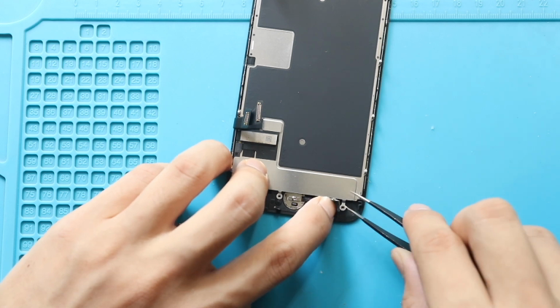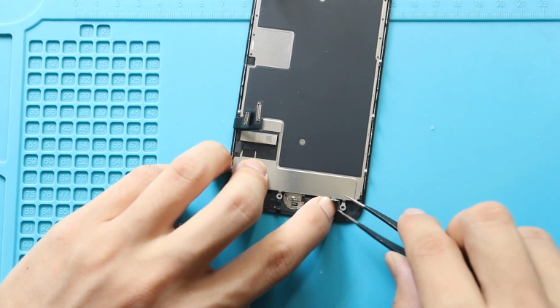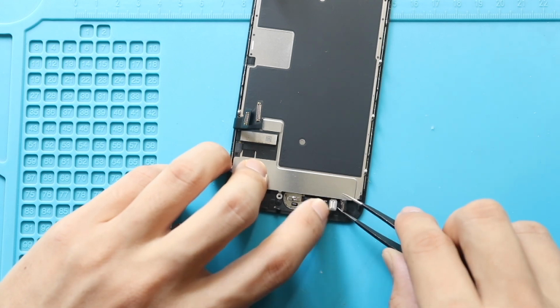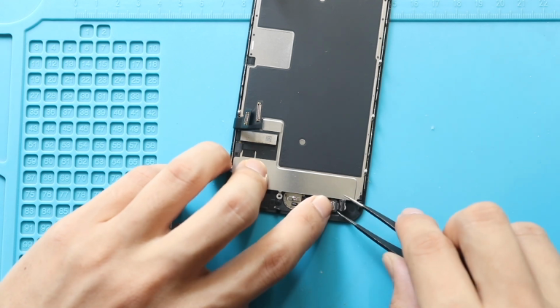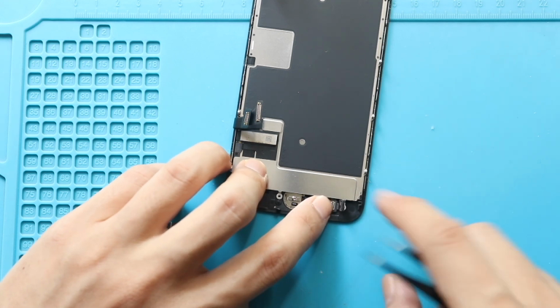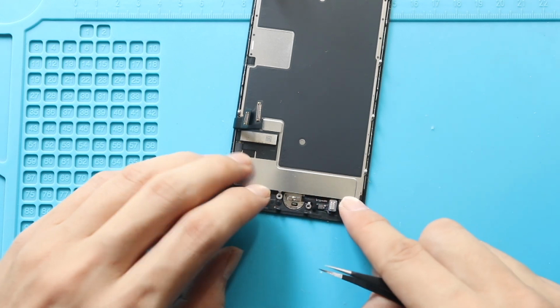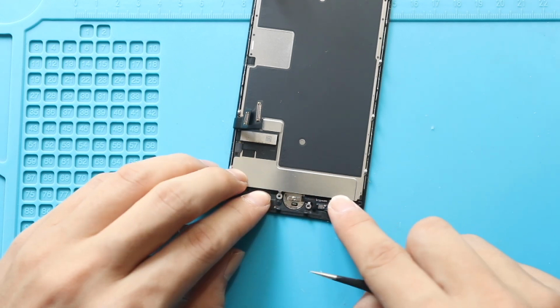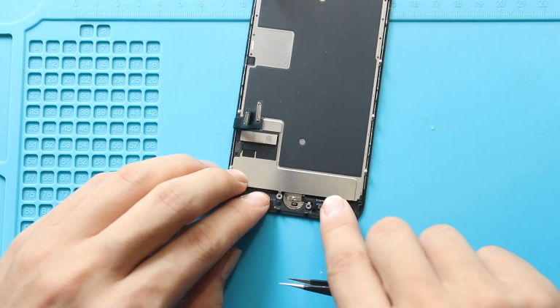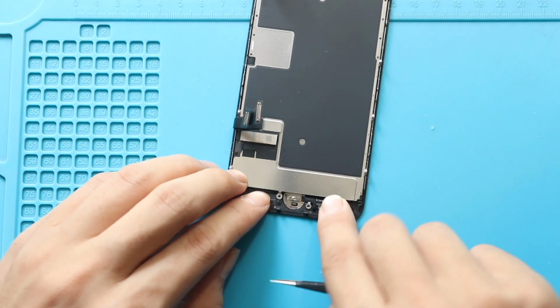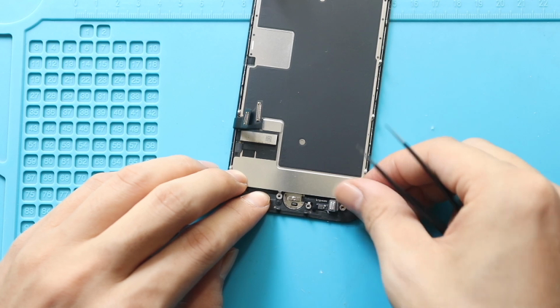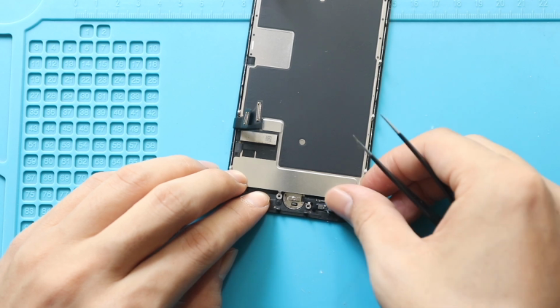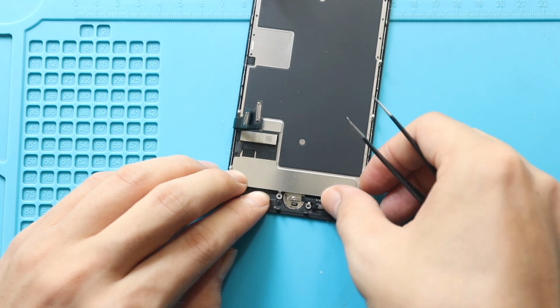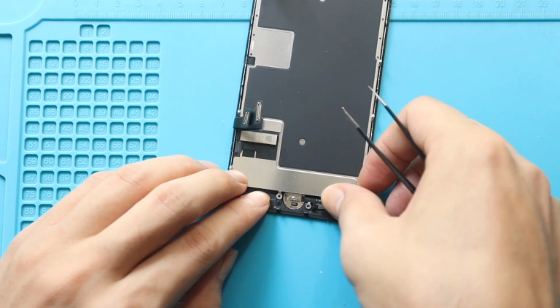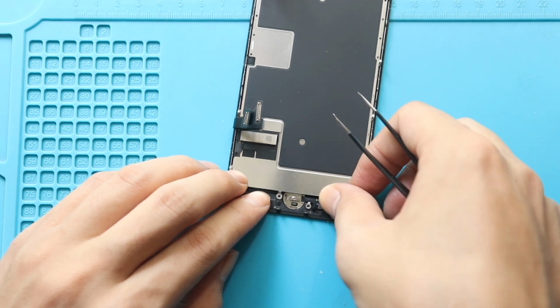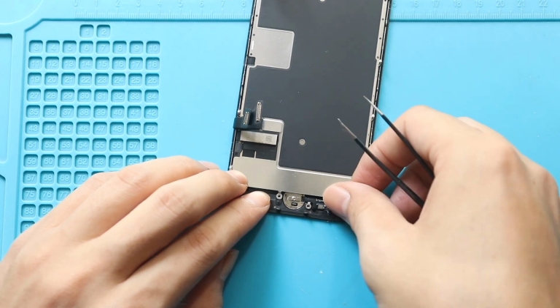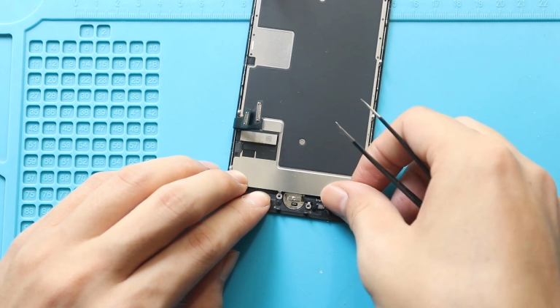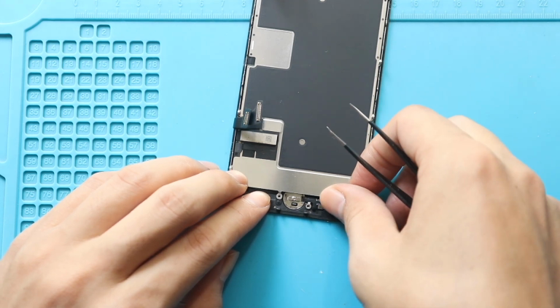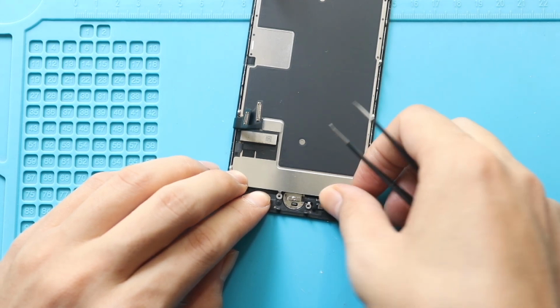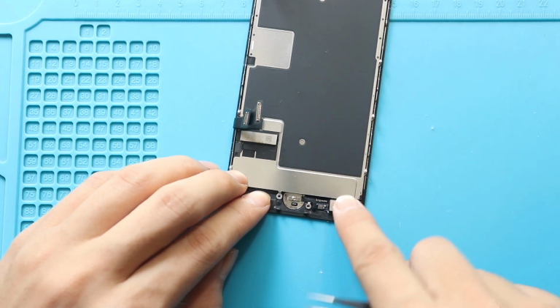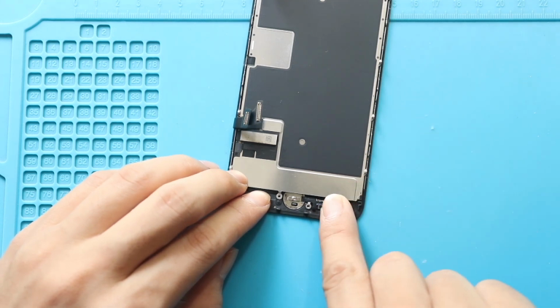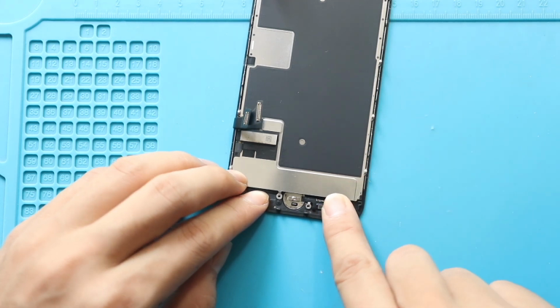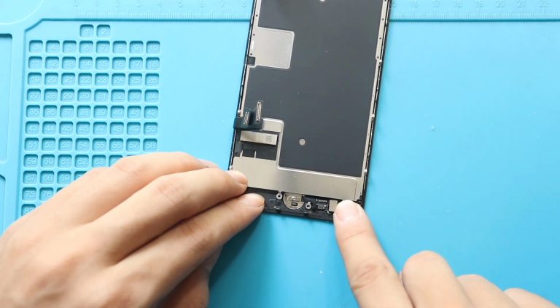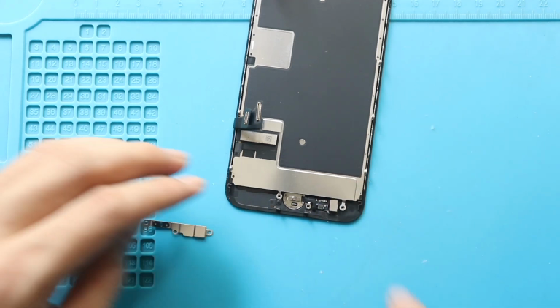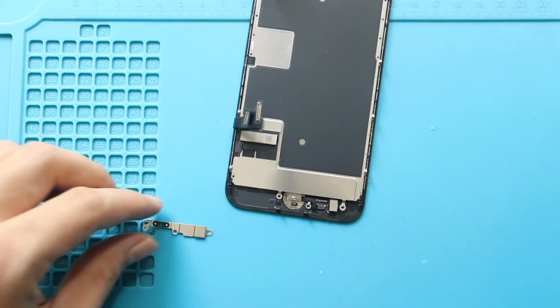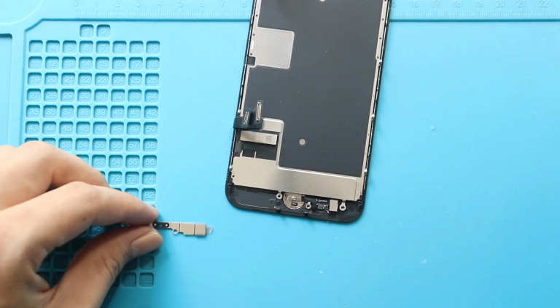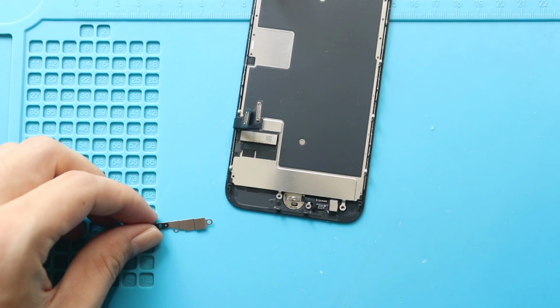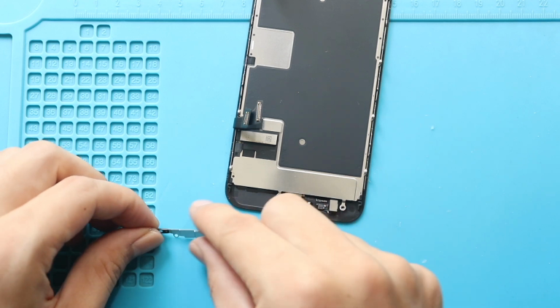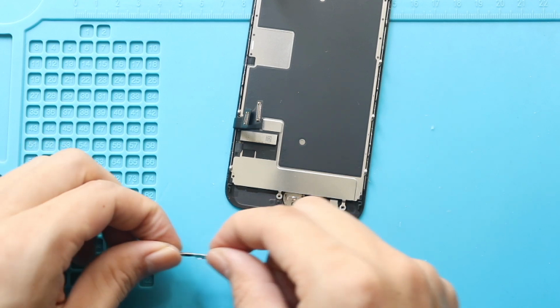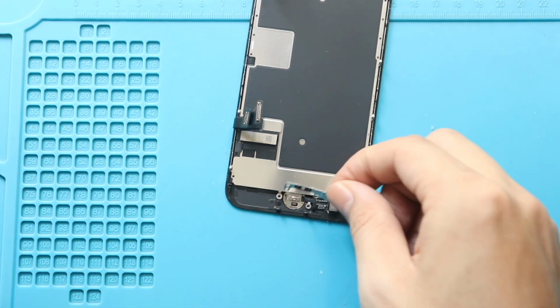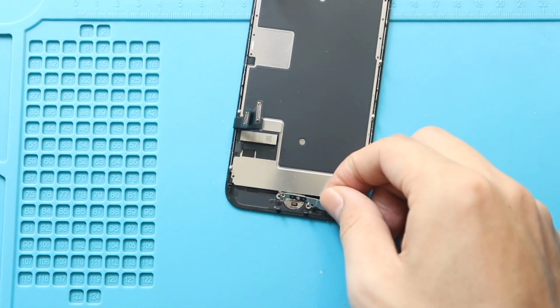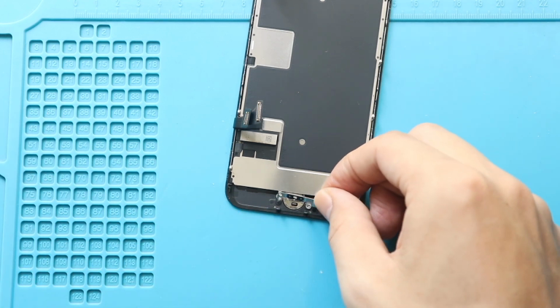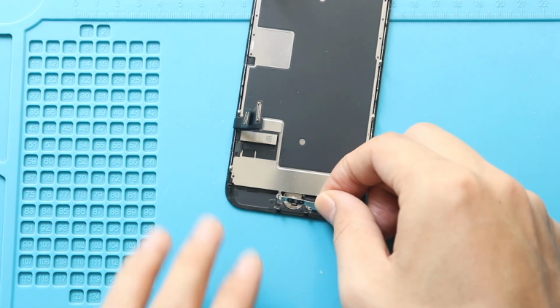Next, place the display flex connector head over the home button flex and gently fasten the cable. Next, secure the bracket by adding four screws.